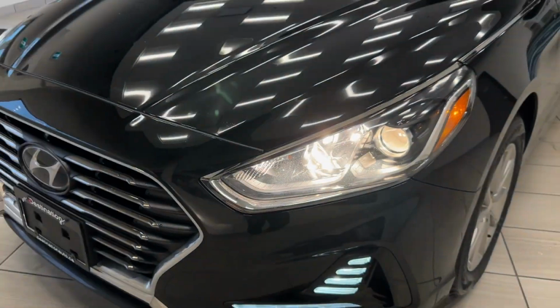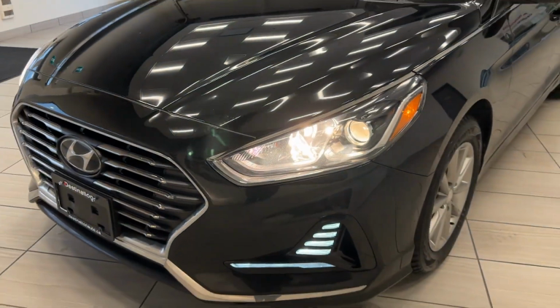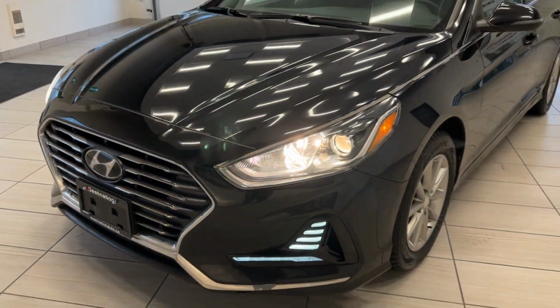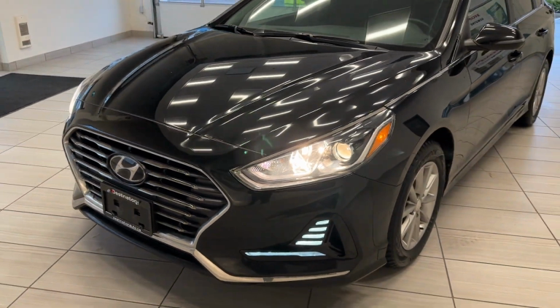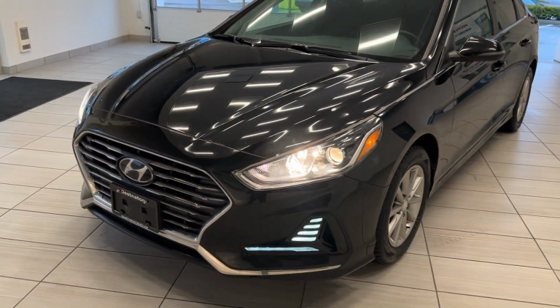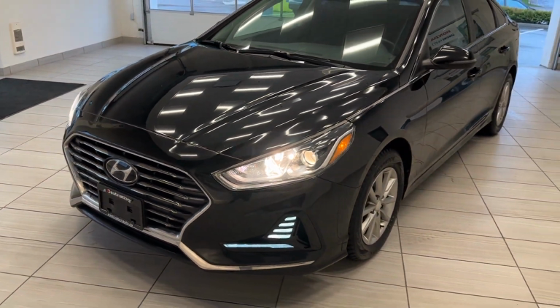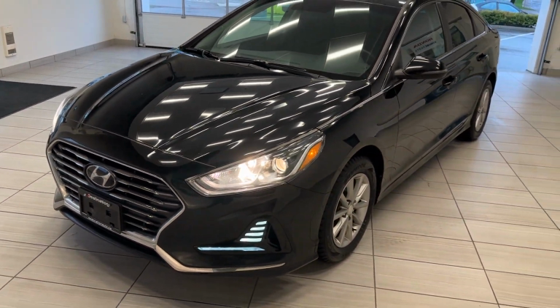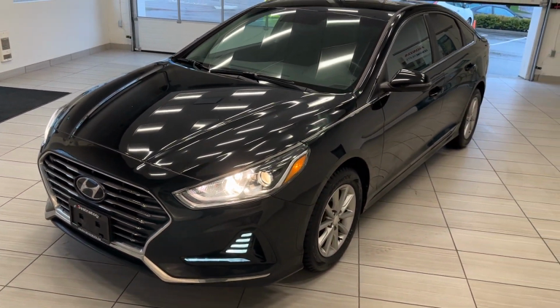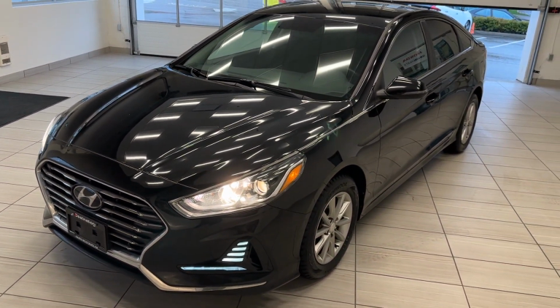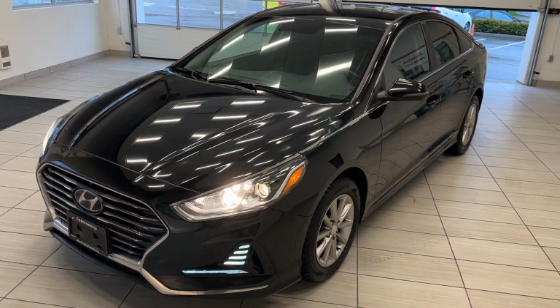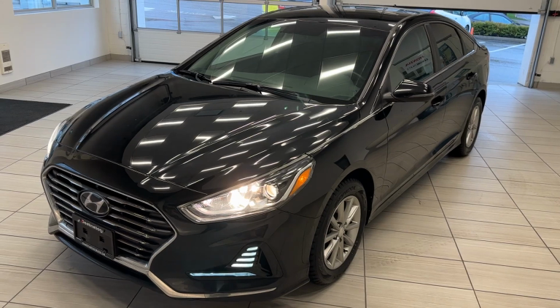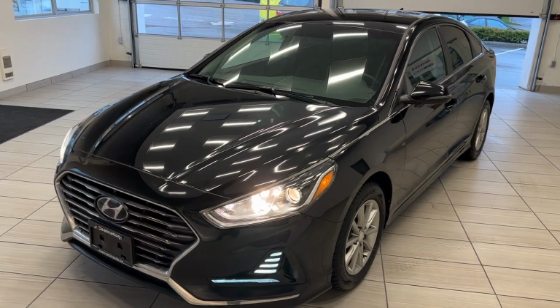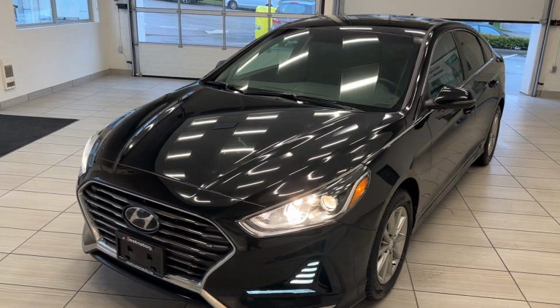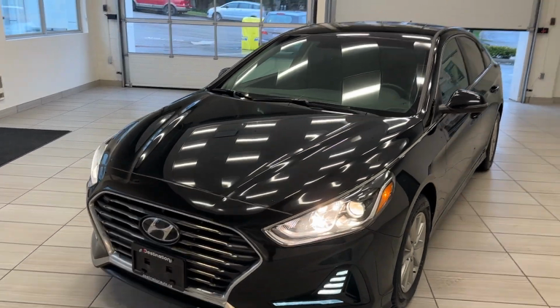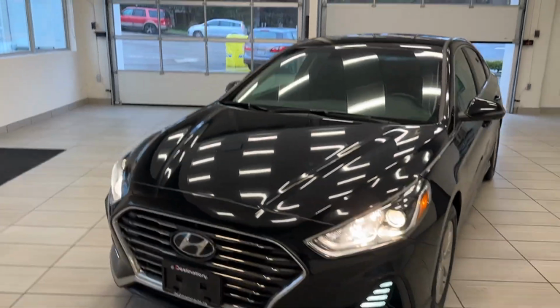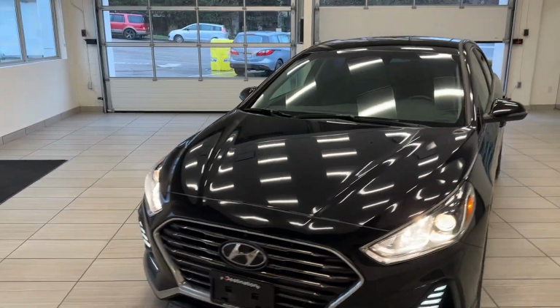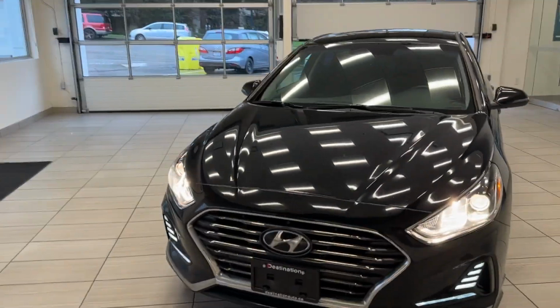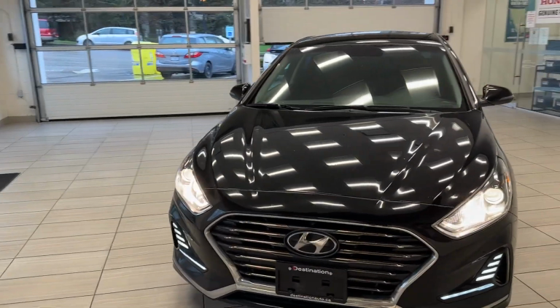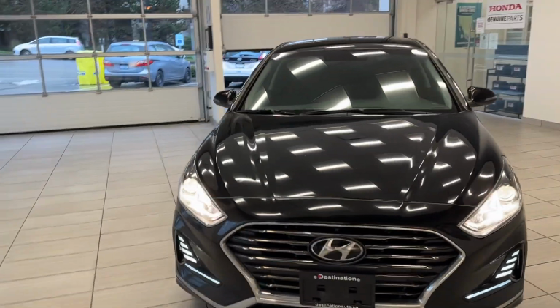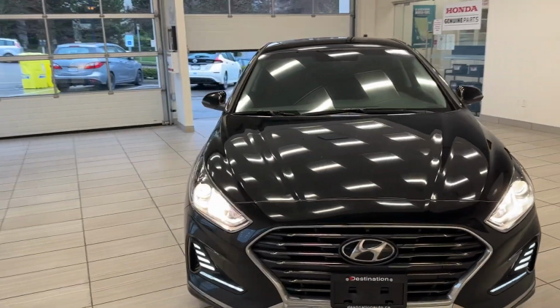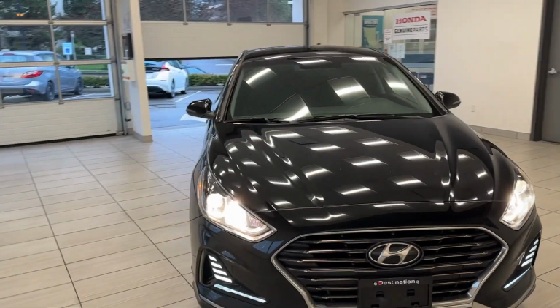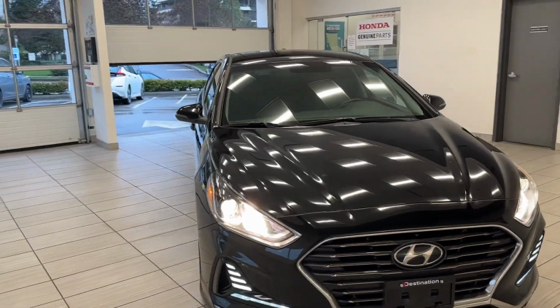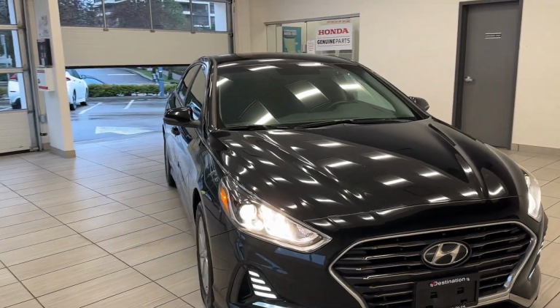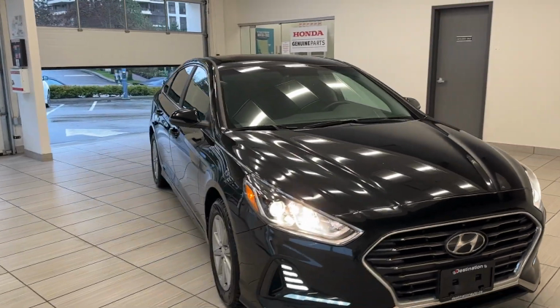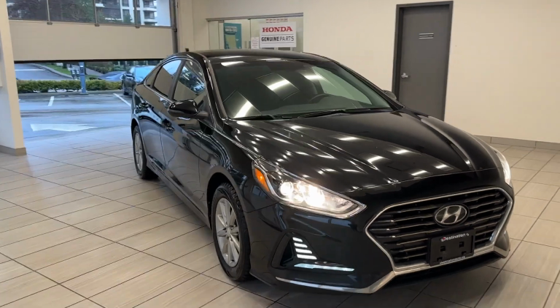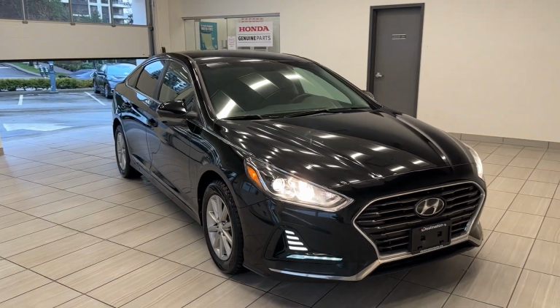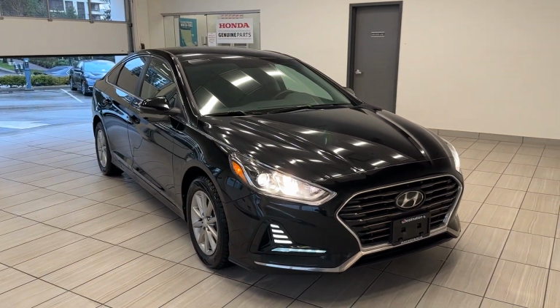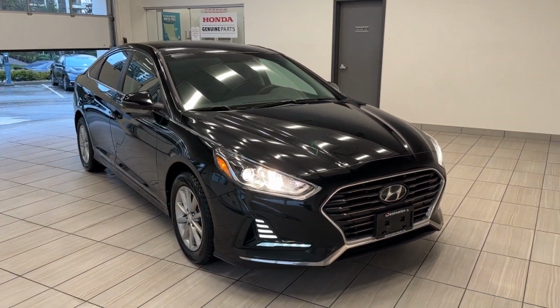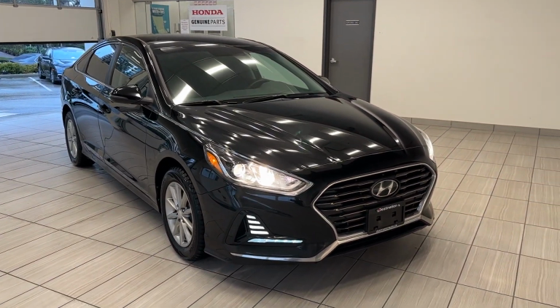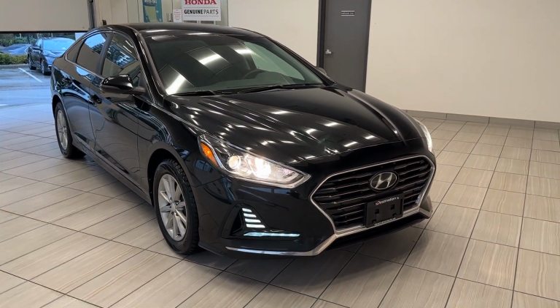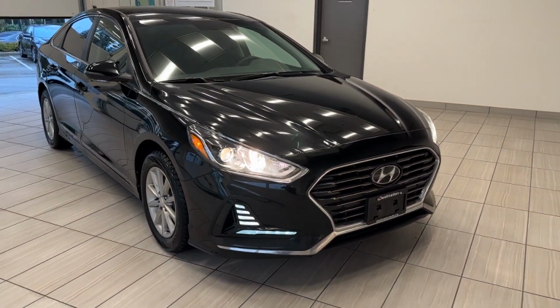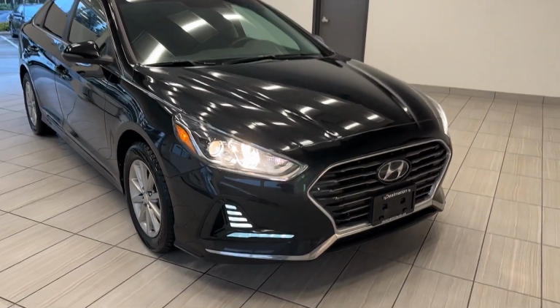Check out our 2018 Hyundai Sonata. This Sonata is in terrific shape. This is a nice large sedan that's going to give you tons of room in the front seats and in the rear seats as well, while still being very fuel efficient.